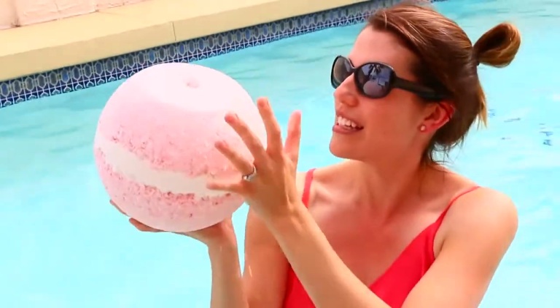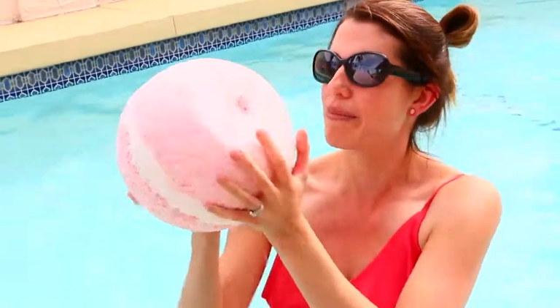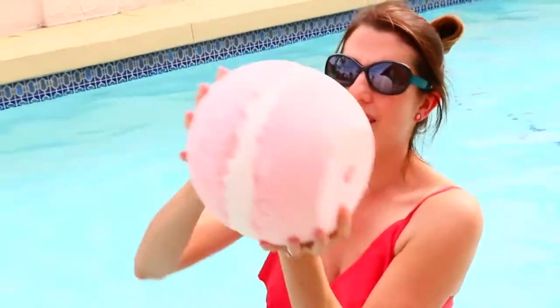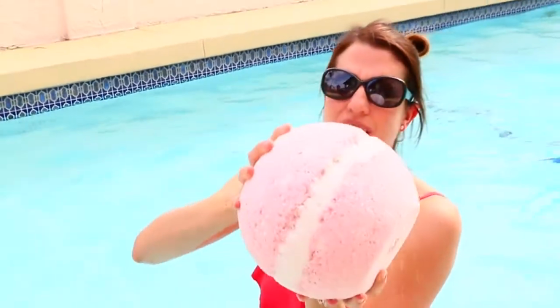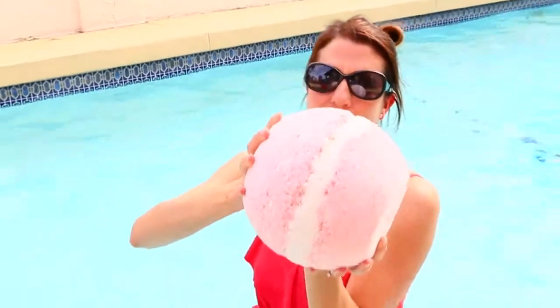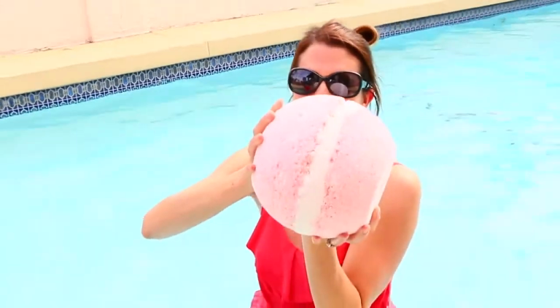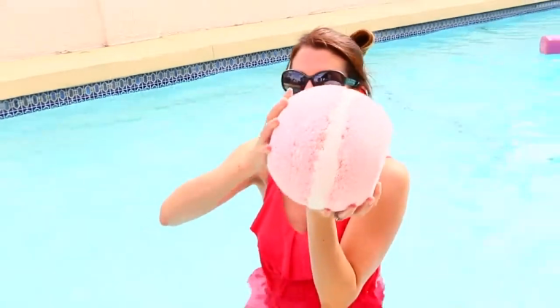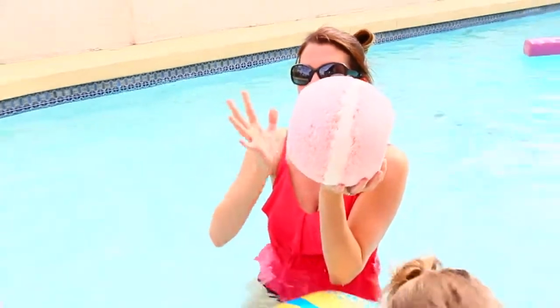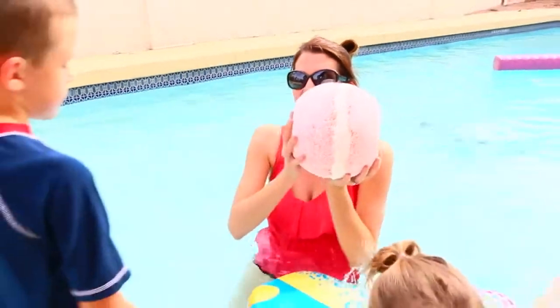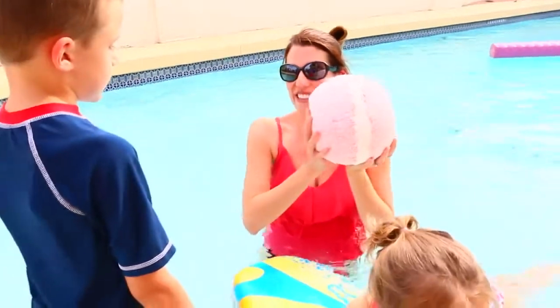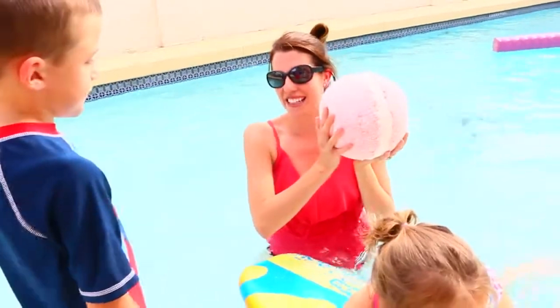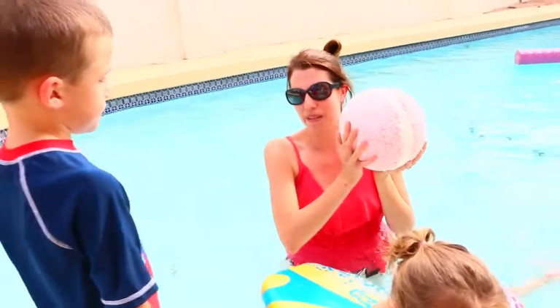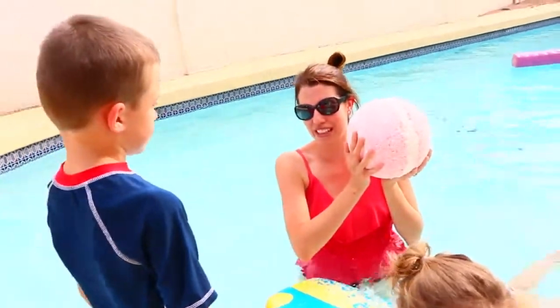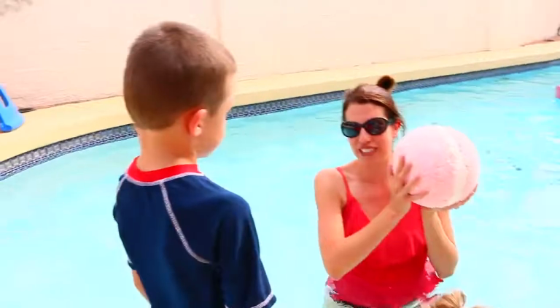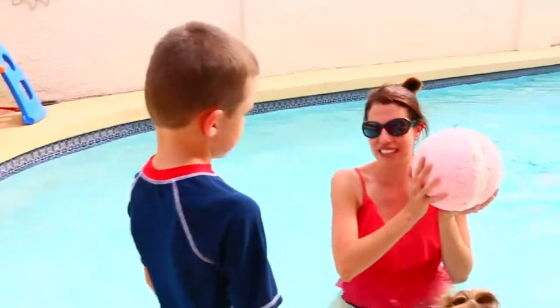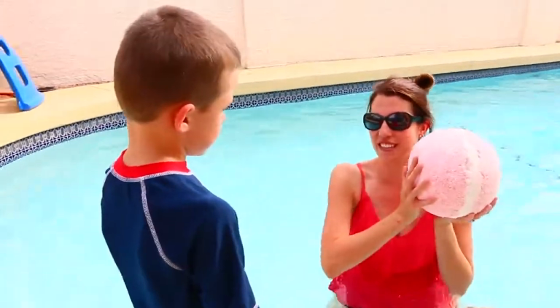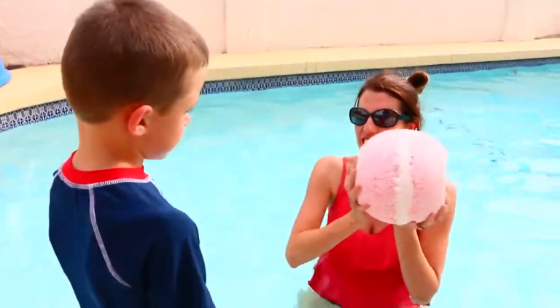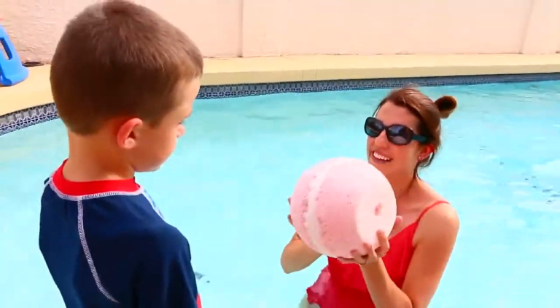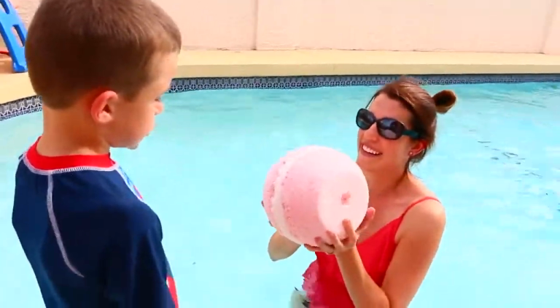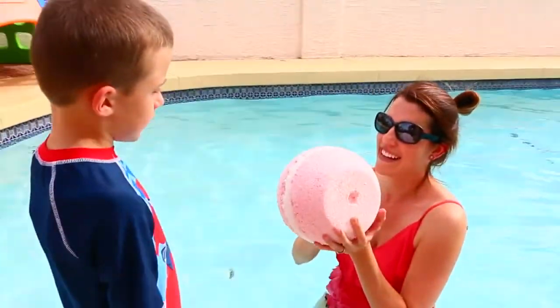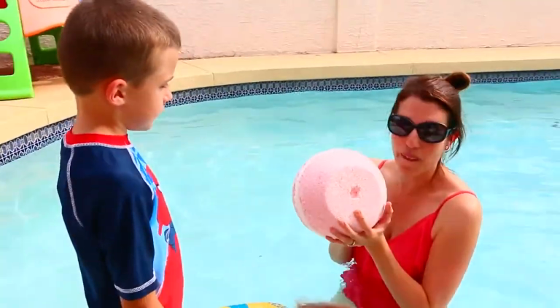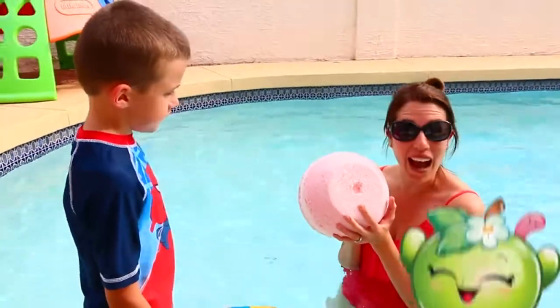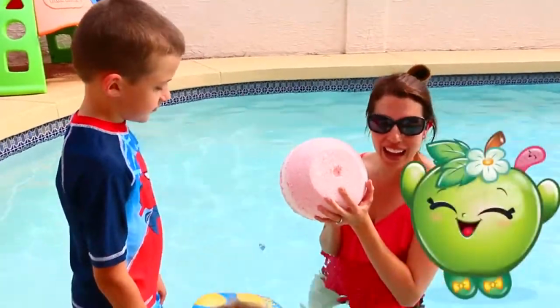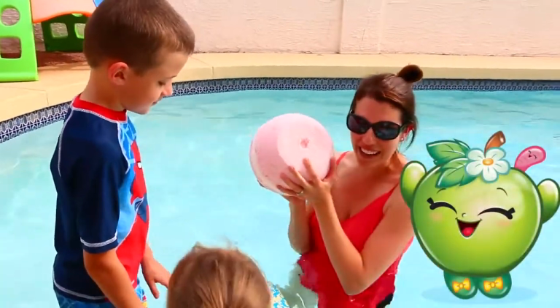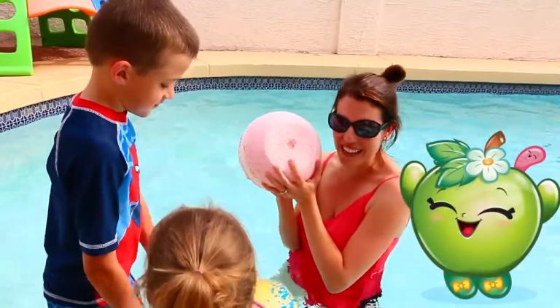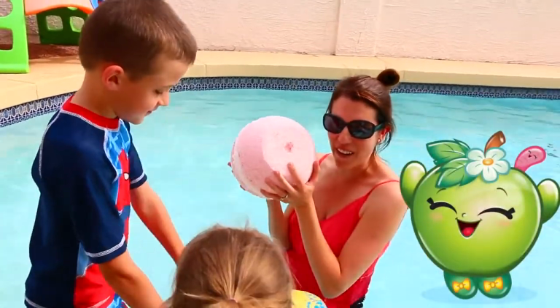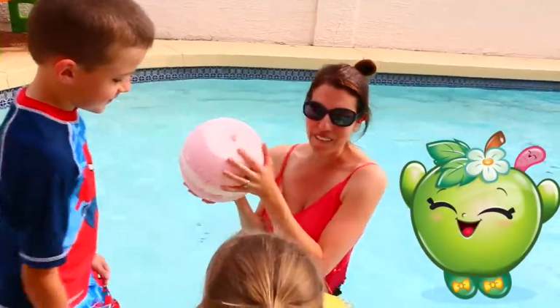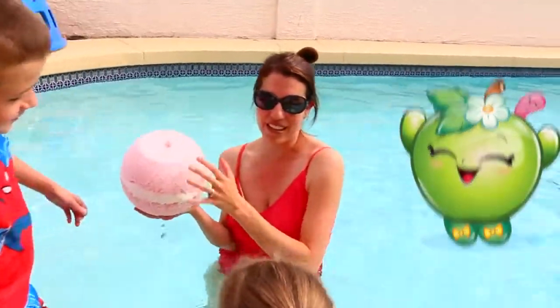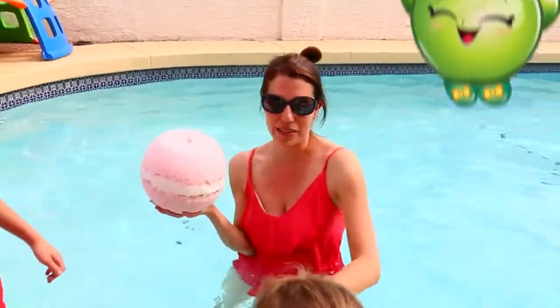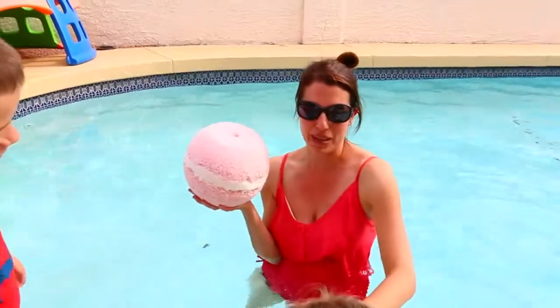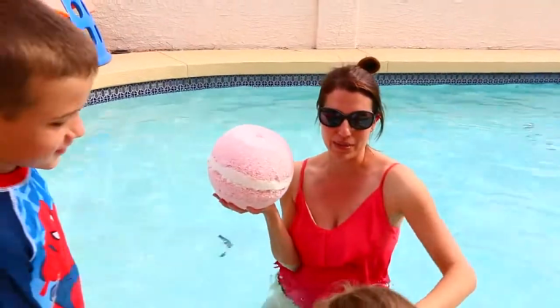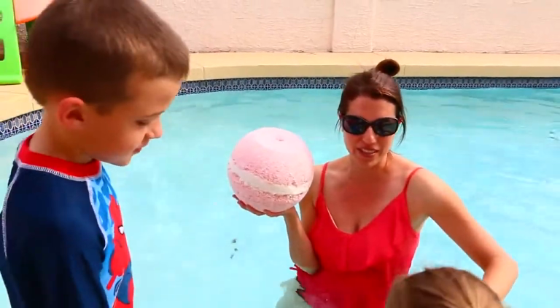This was mailed to us for free from Moose Toys. We won't tell anyone what's inside — do you know what's inside? Shopkins! You guys know? Is that why you're wearing your Shopkins swimsuit?